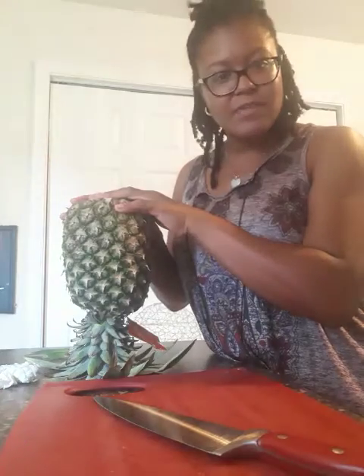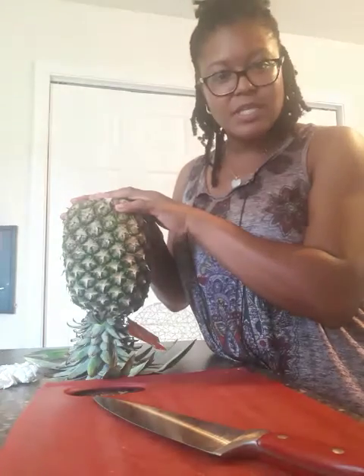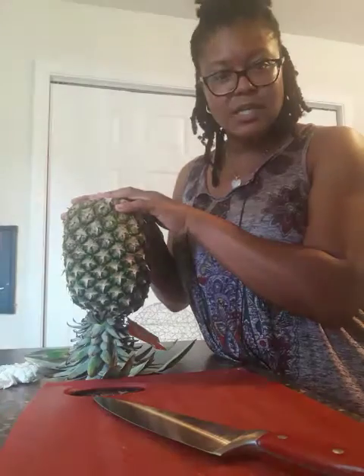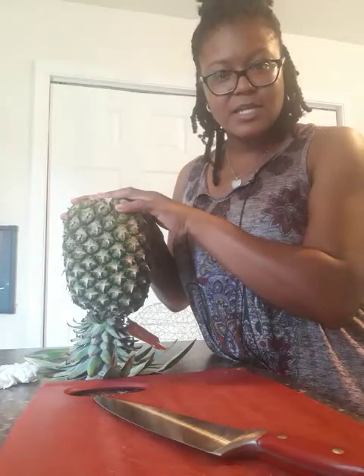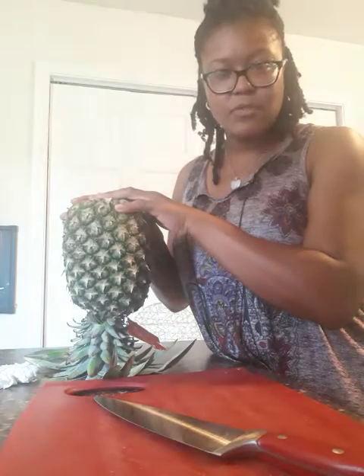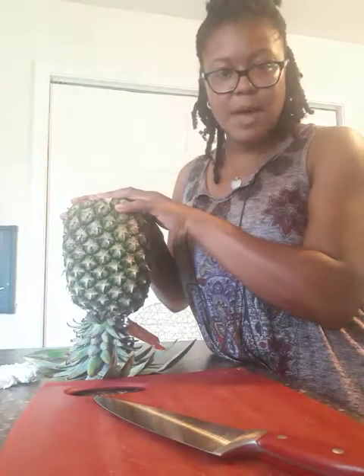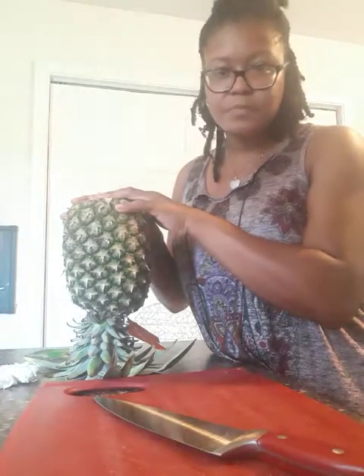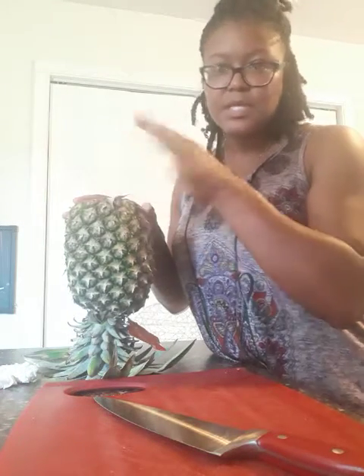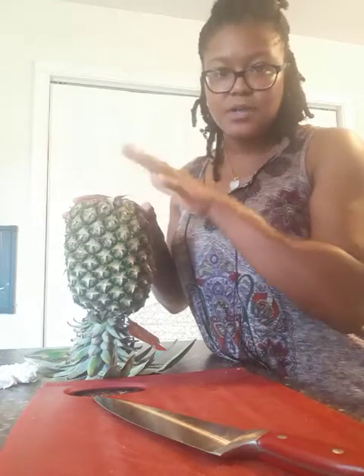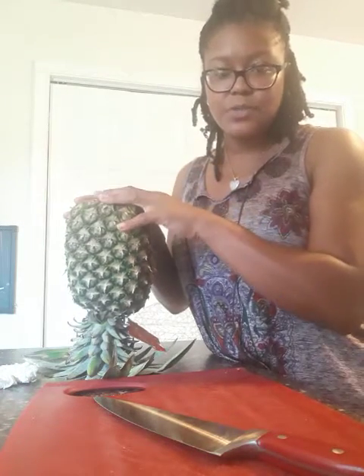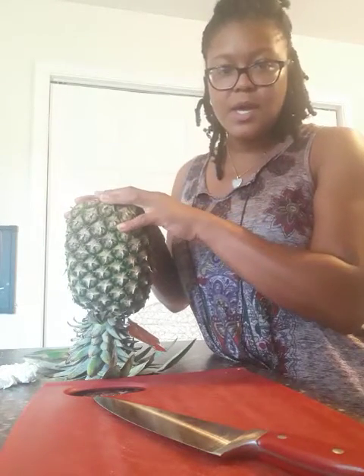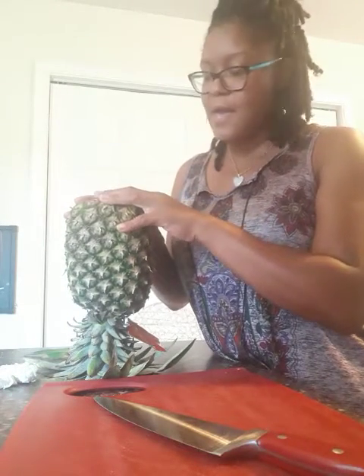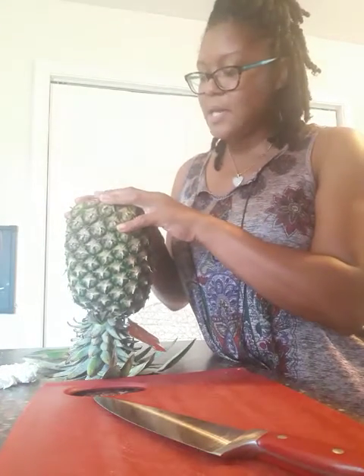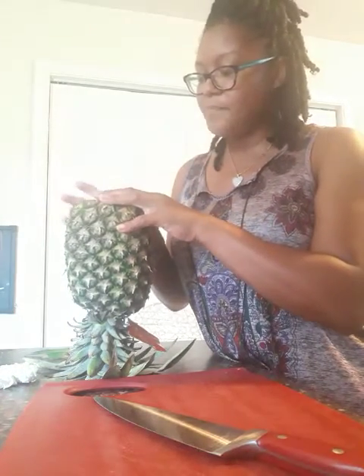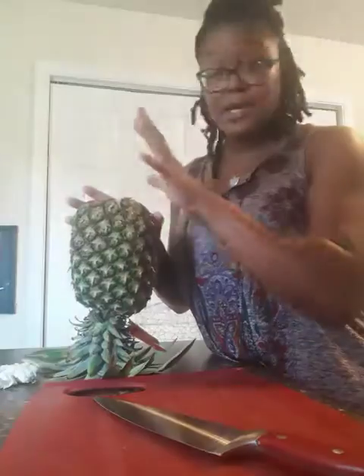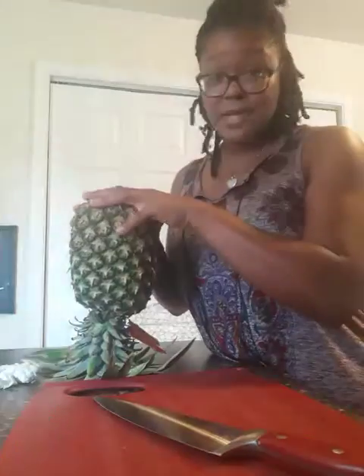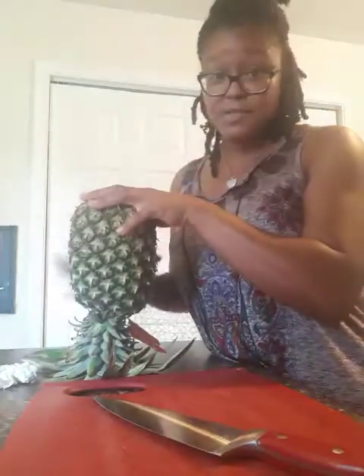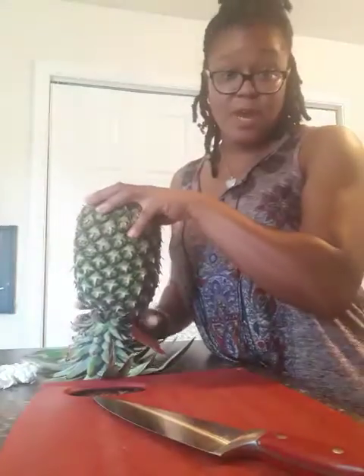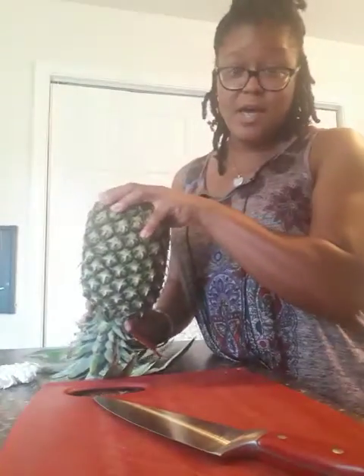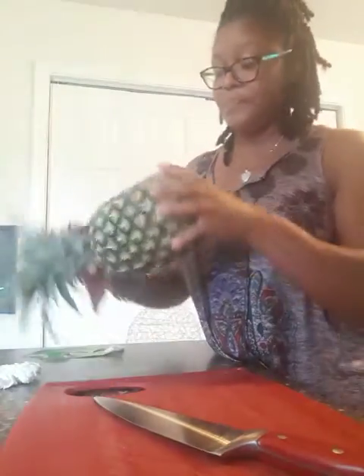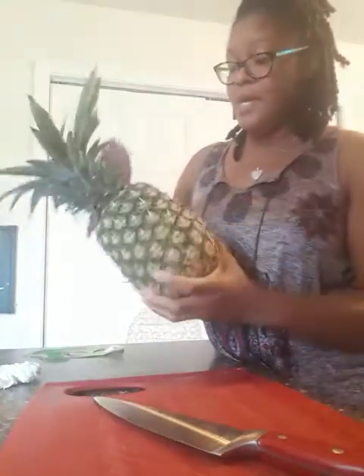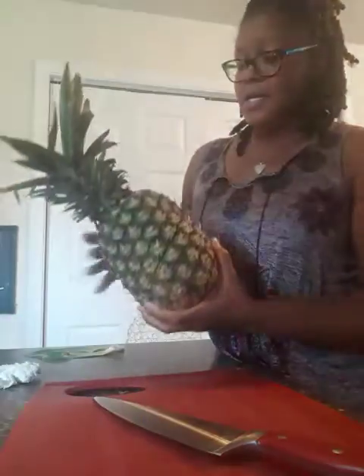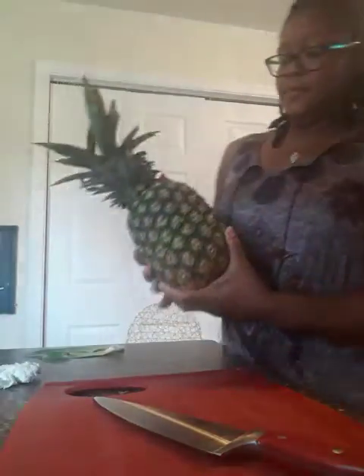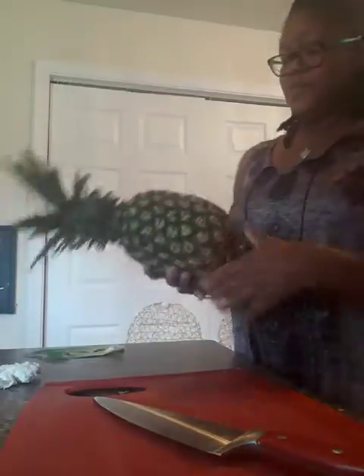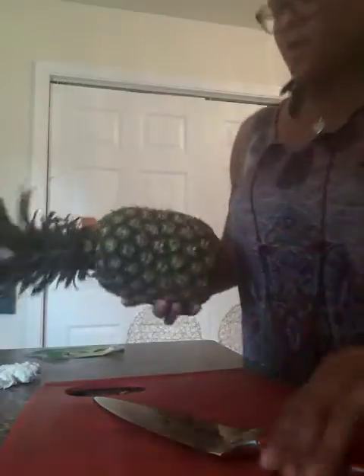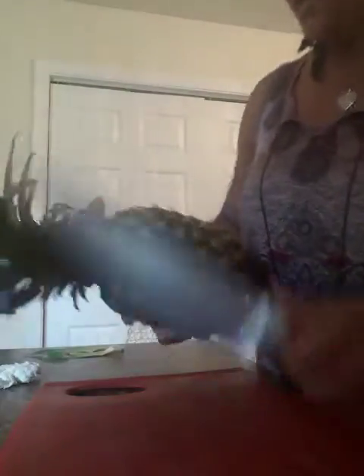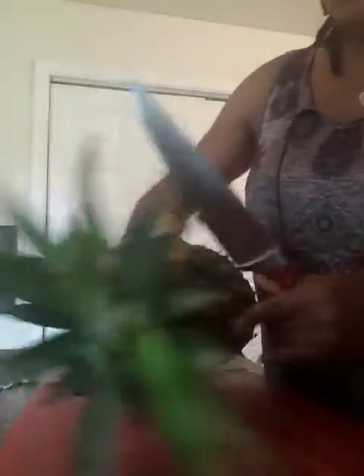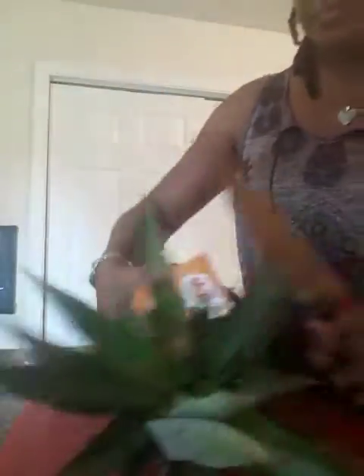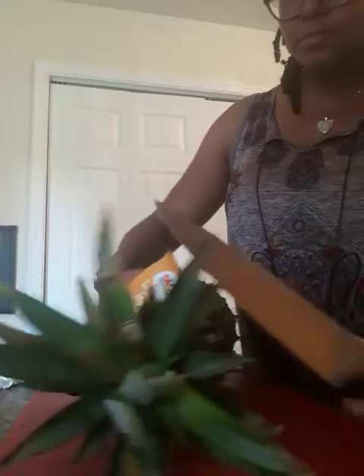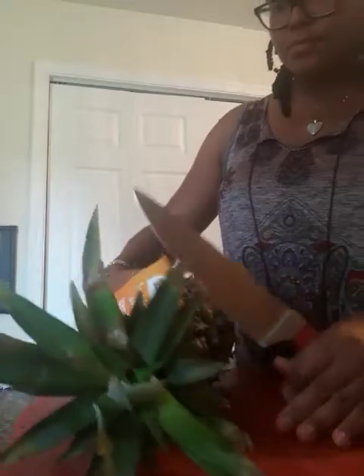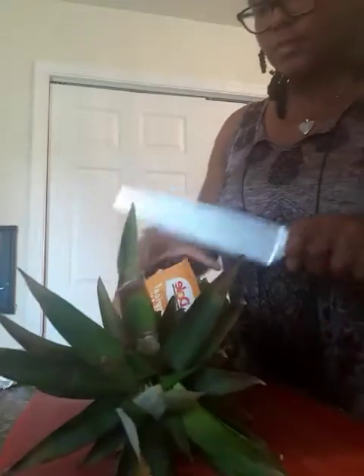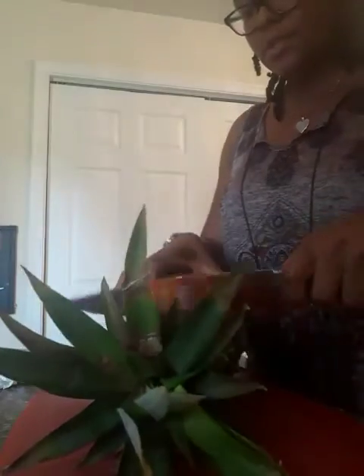So then what I do is when I come home, I immediately turn my pineapple upside down. Typically I leave it sitting like this for about a day or two, and then it's ready to cut.